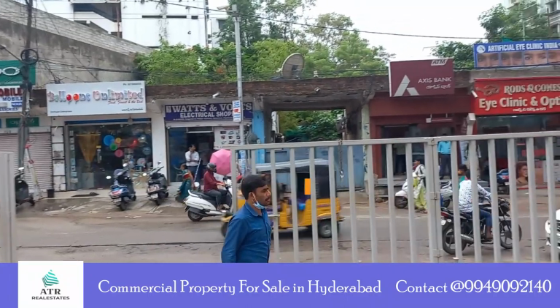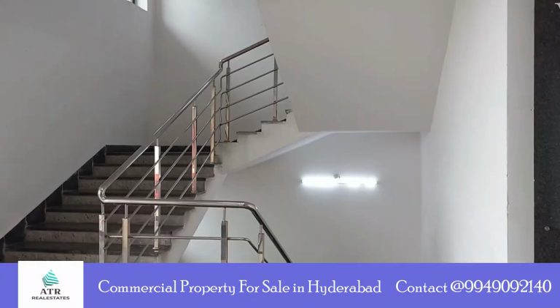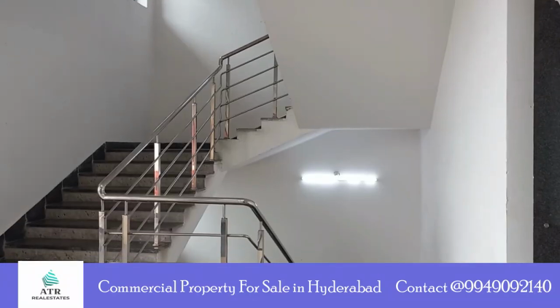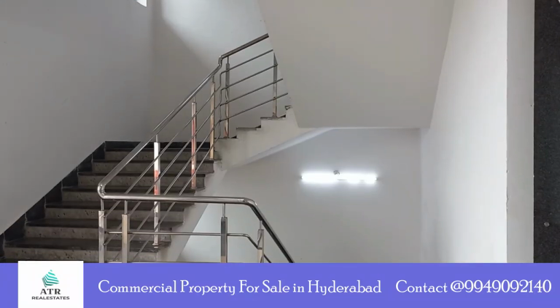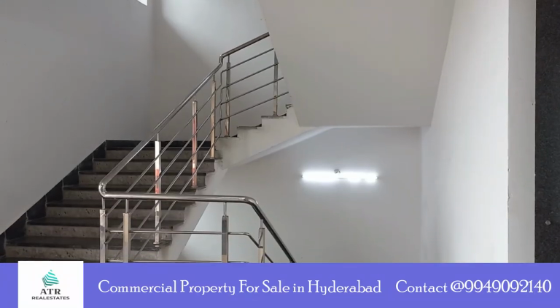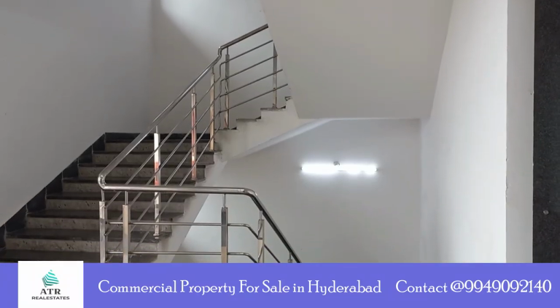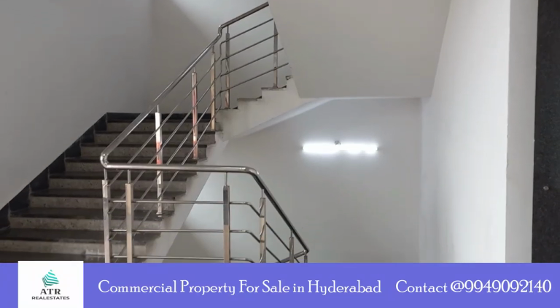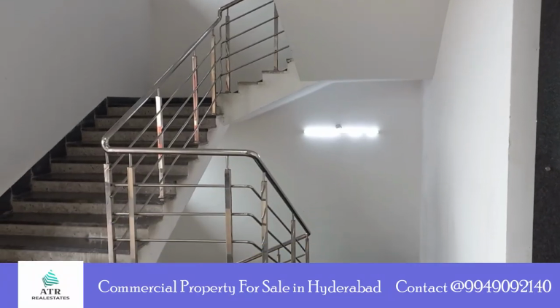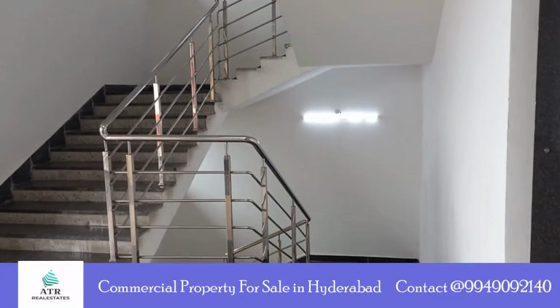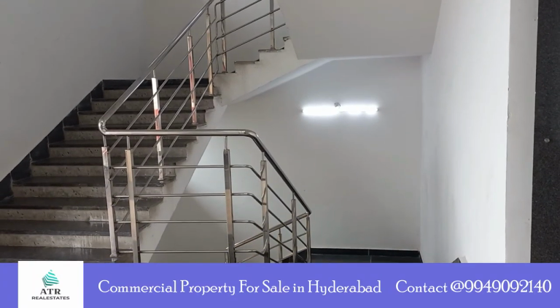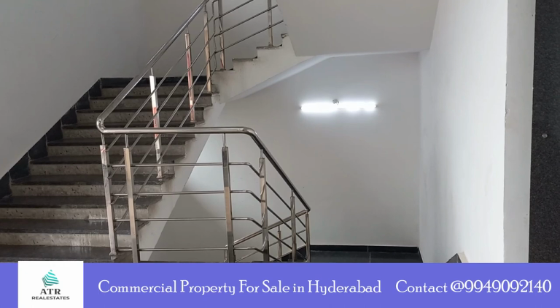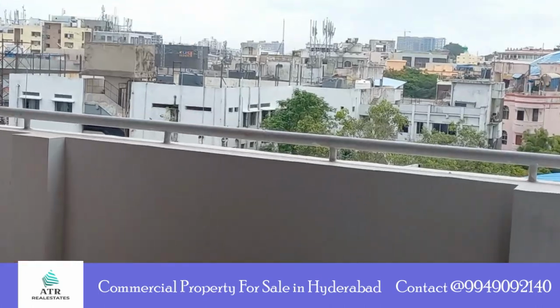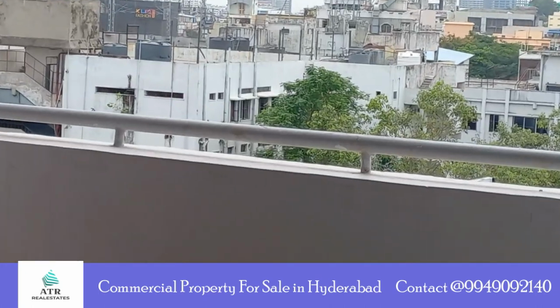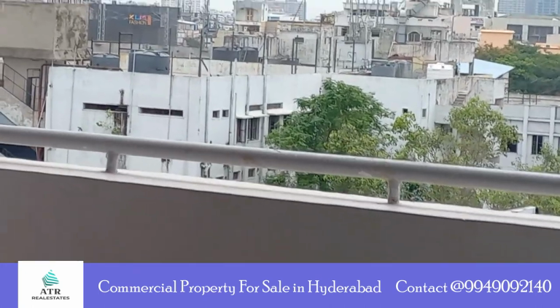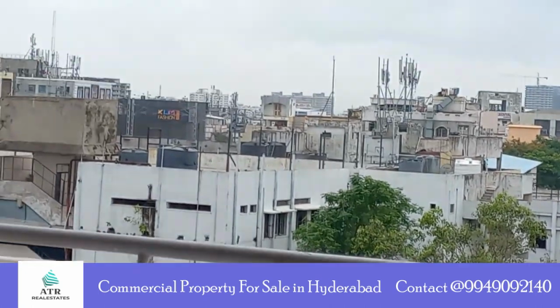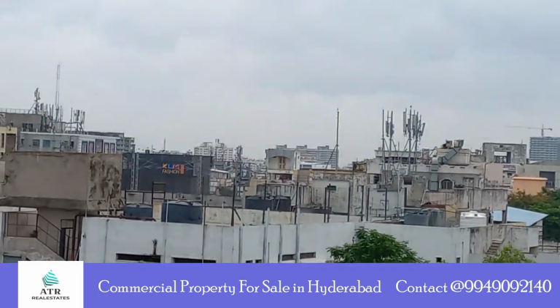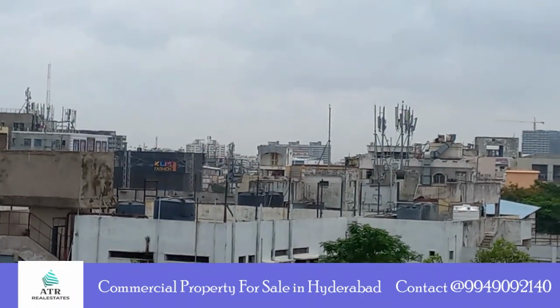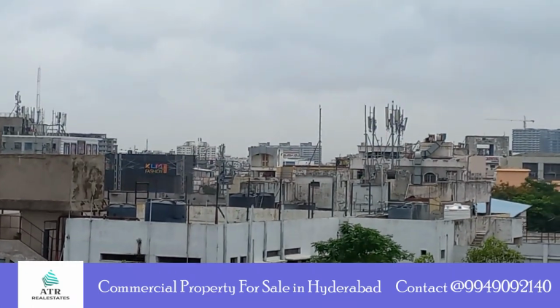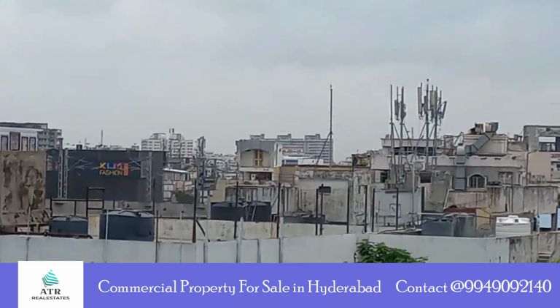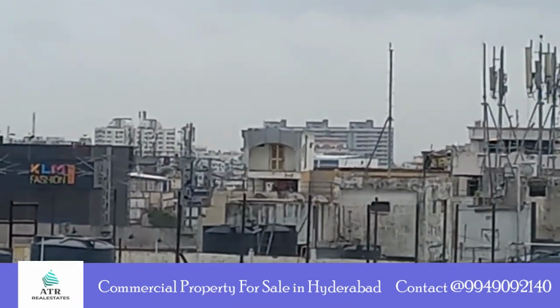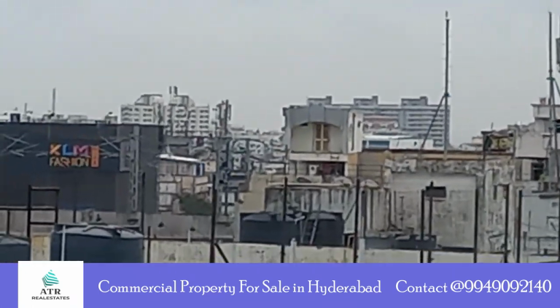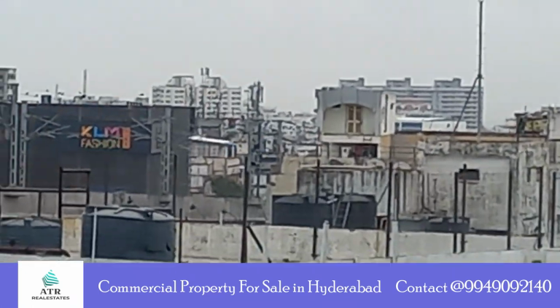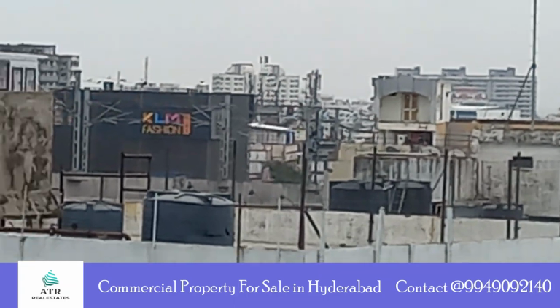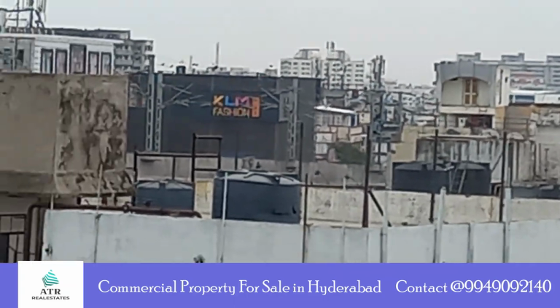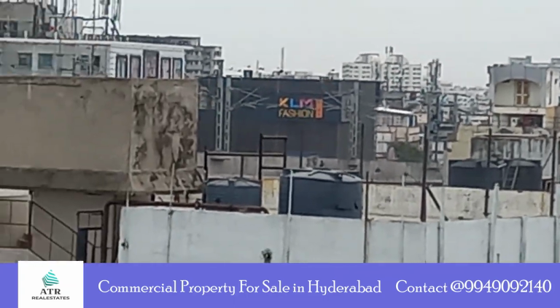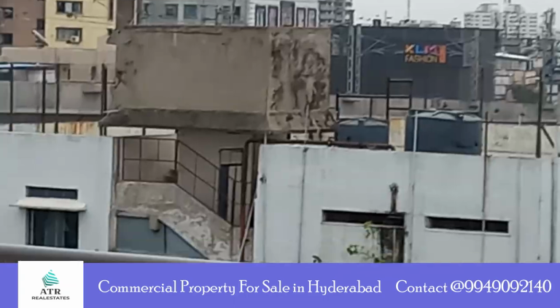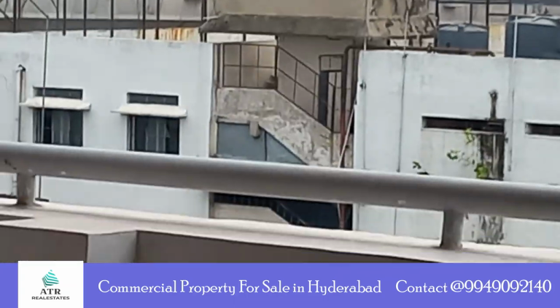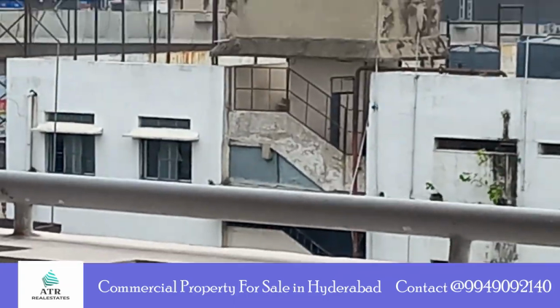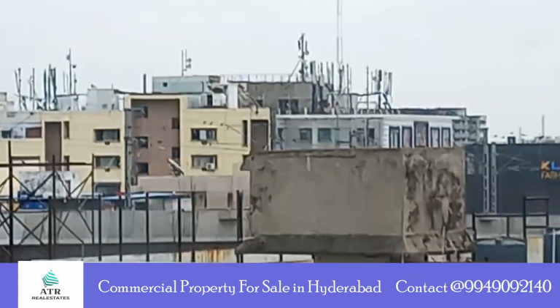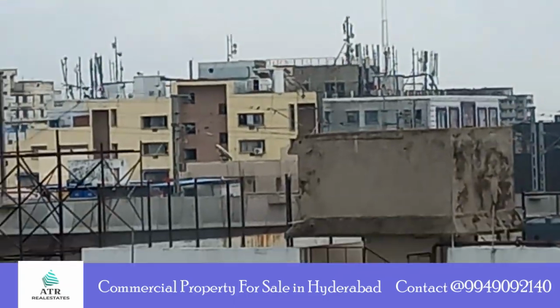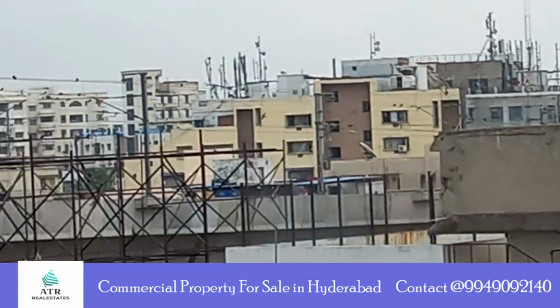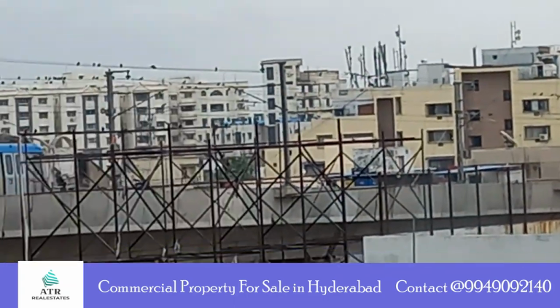This is a fully commercial building with 12 floors and it has seven lifts, three staircases, three floors of car parking, spacious corridors, all units on each floor having a magnificent balcony view and luxurious lifestyle facilities available.